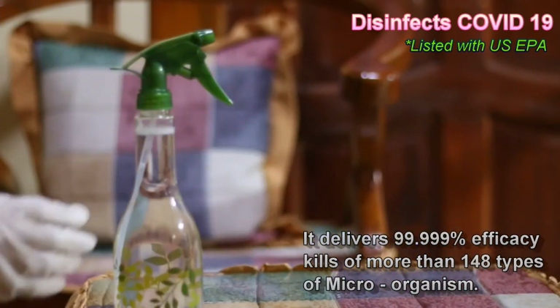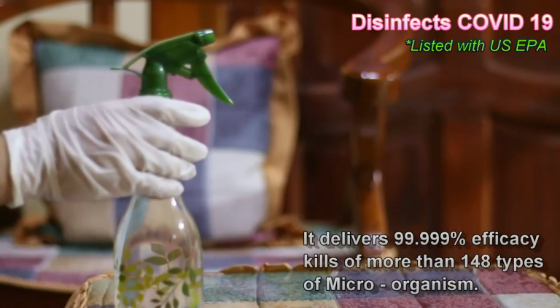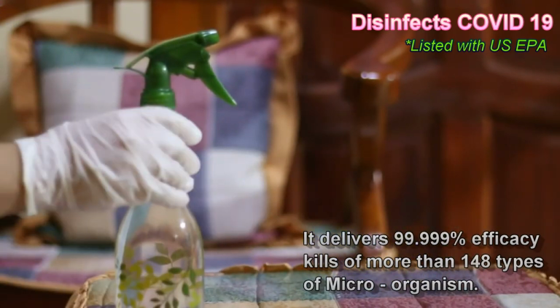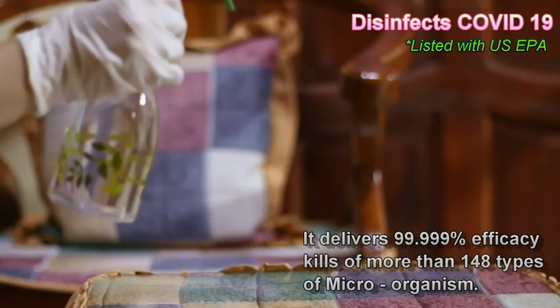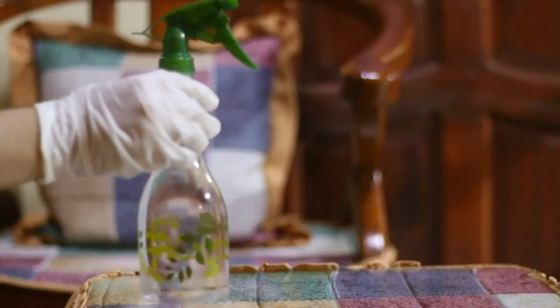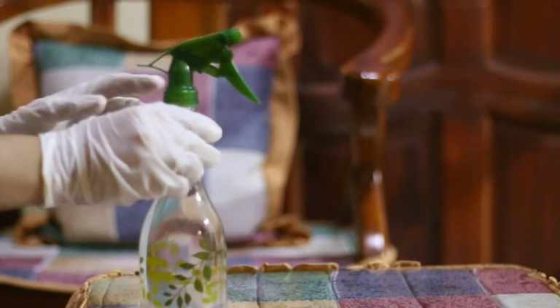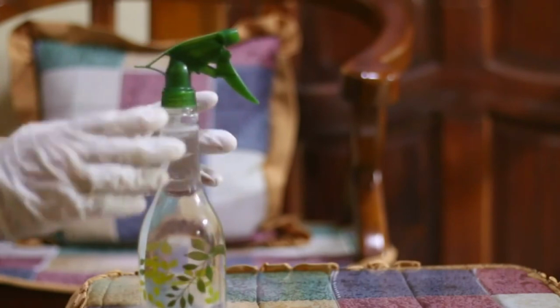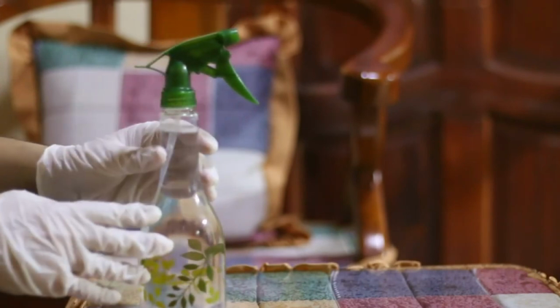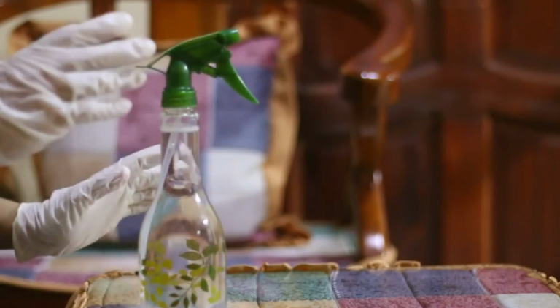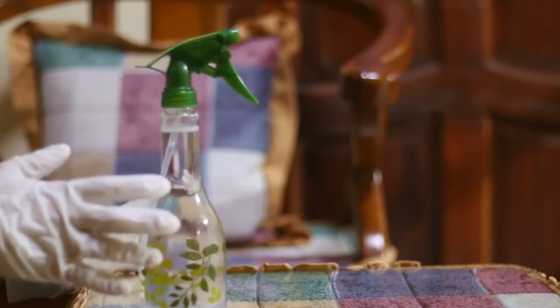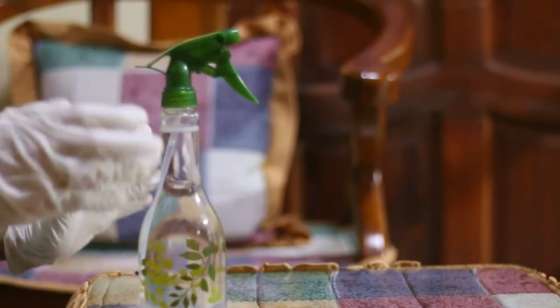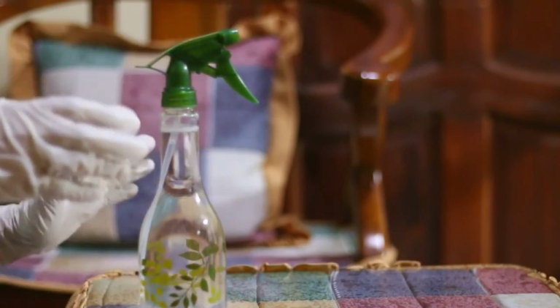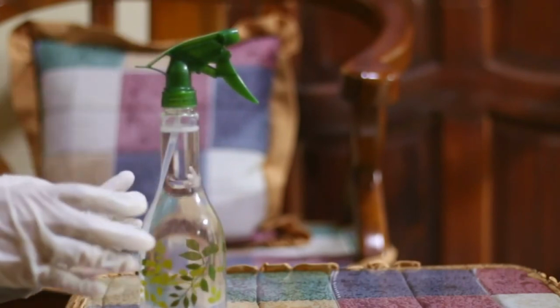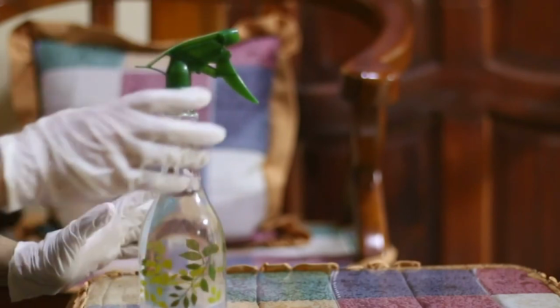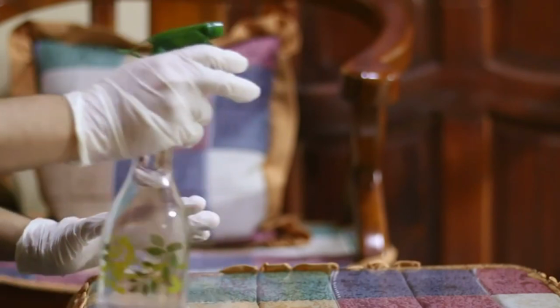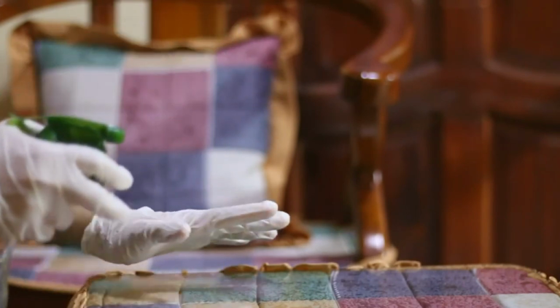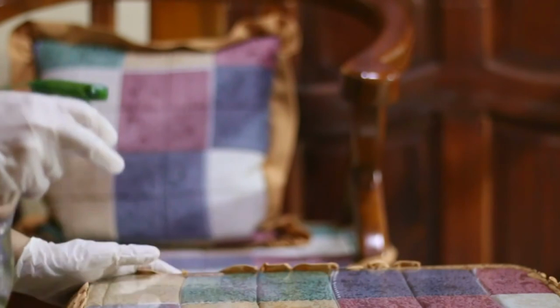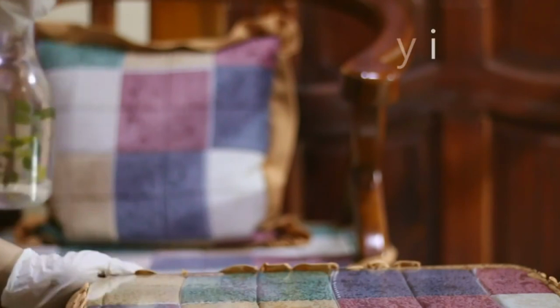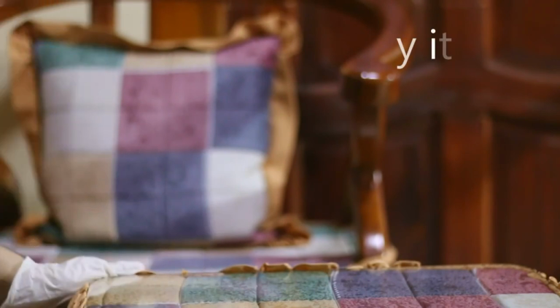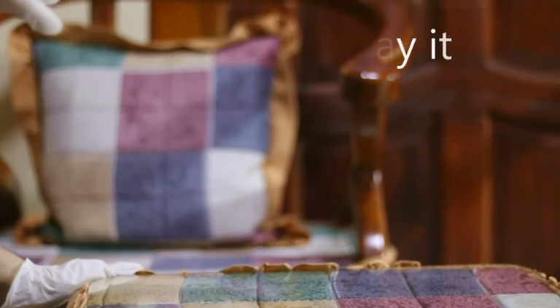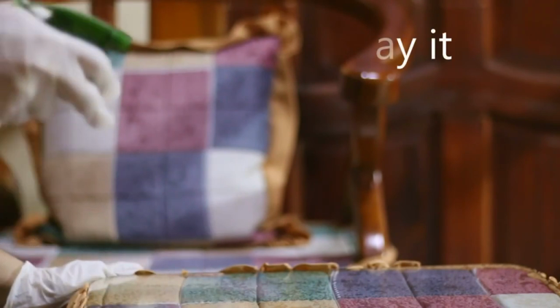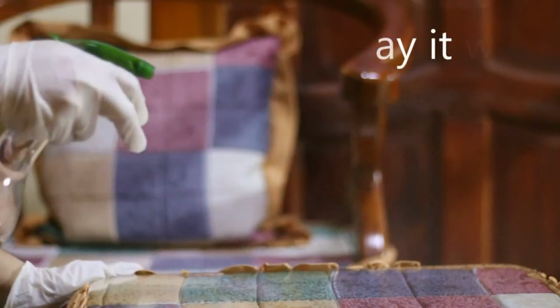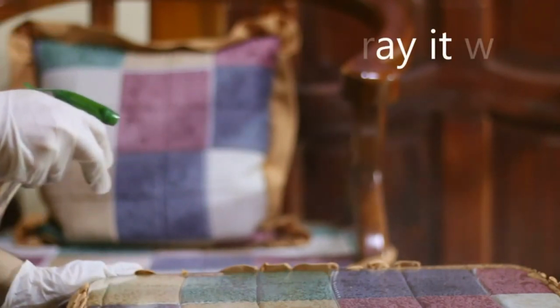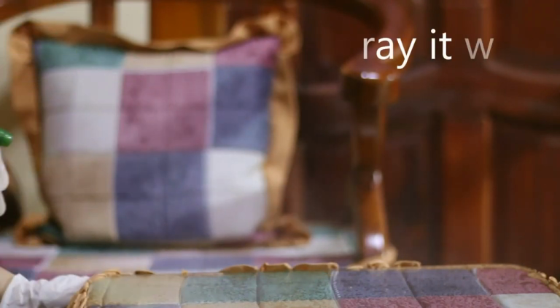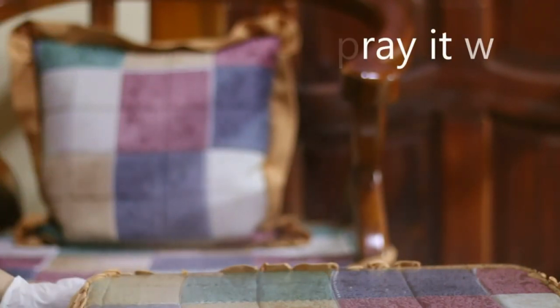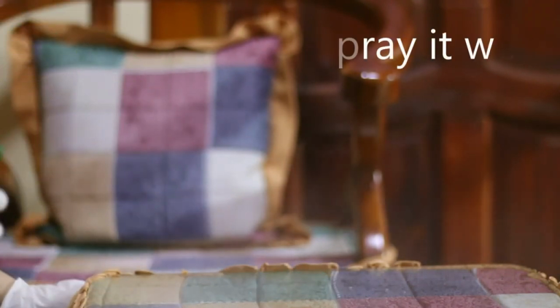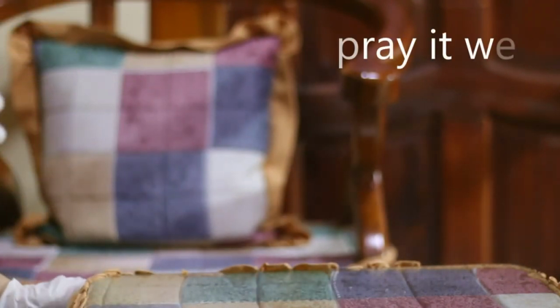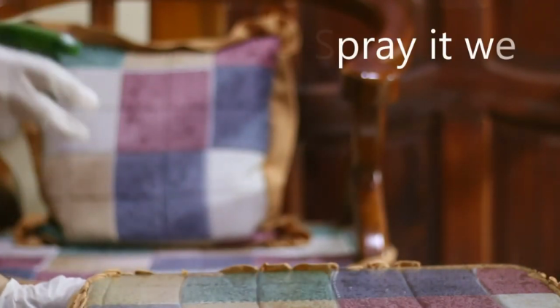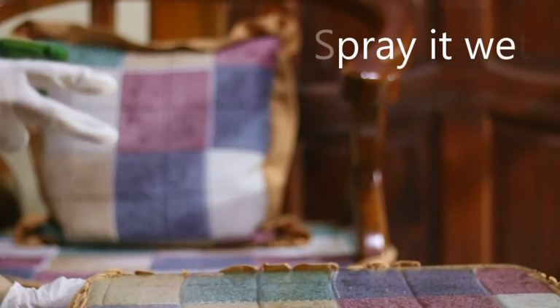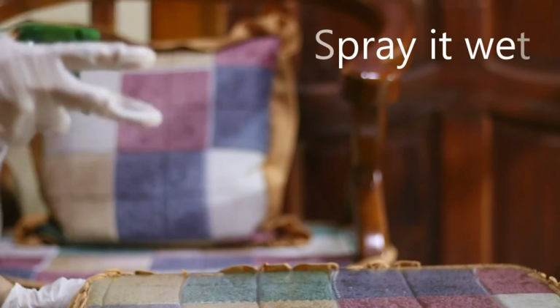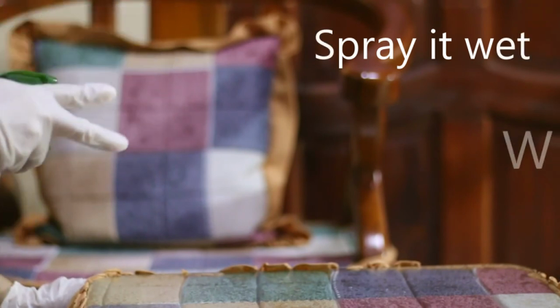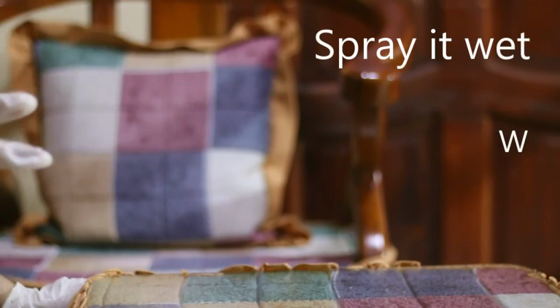Once it is already mixed in water and transferred into a trigger spray, you can use it for spraying your surfaces. Like for this surface, we'll just spray it. It needs to be at least visibly wet.